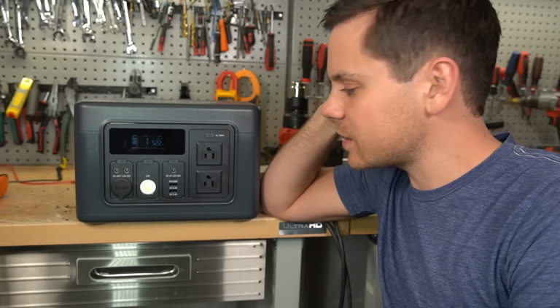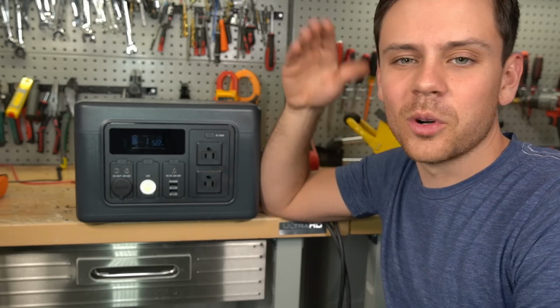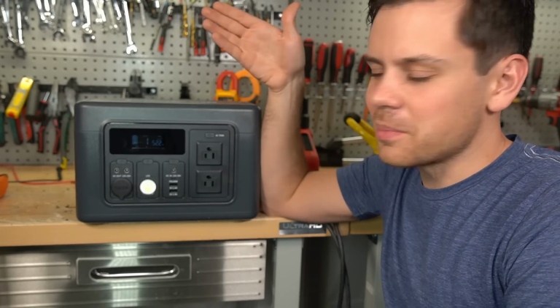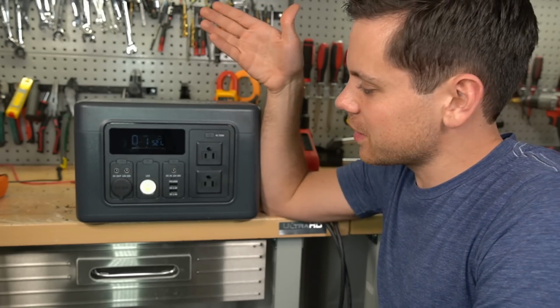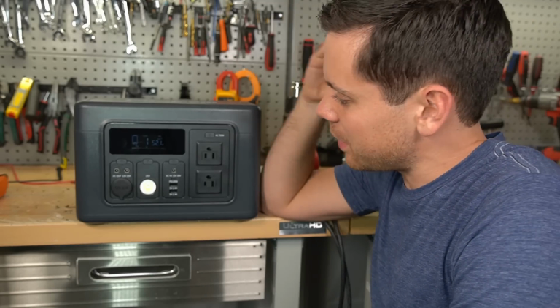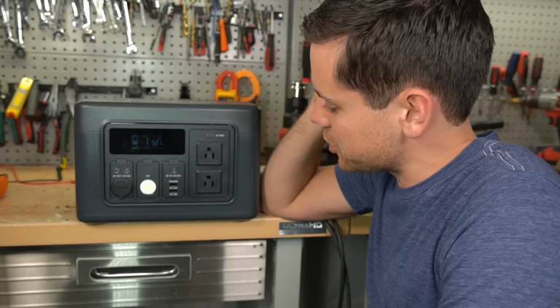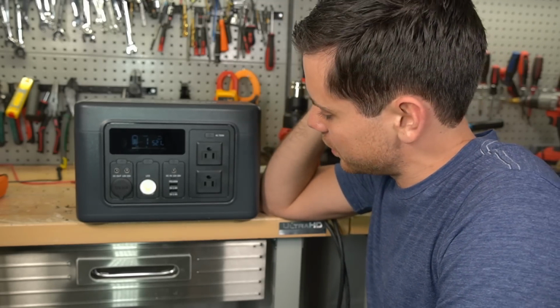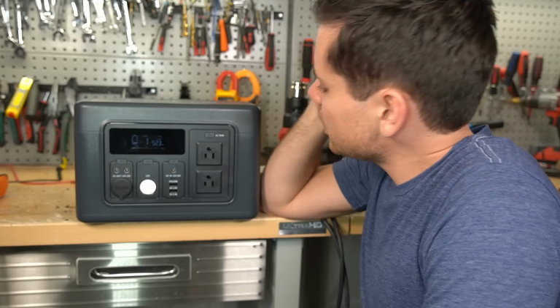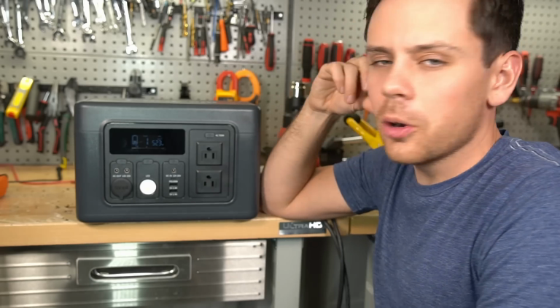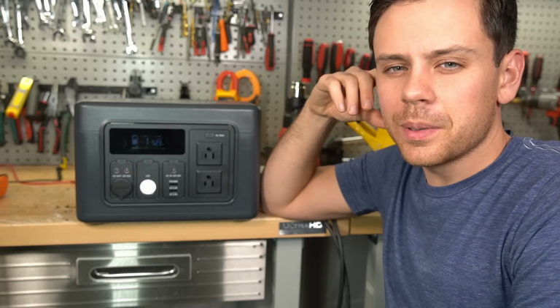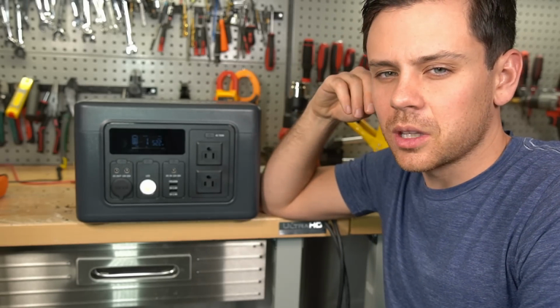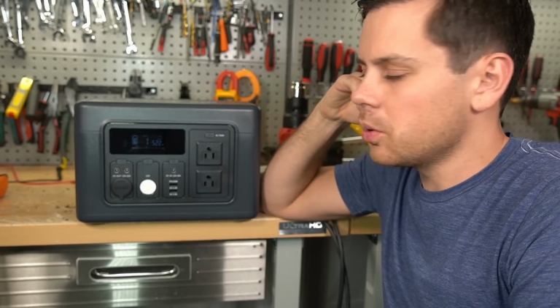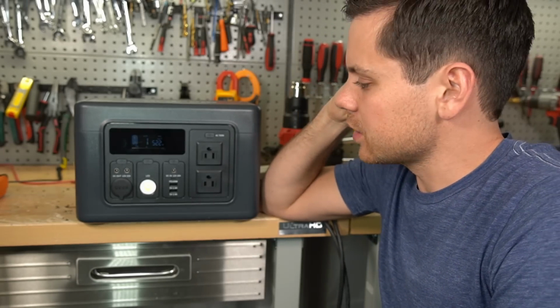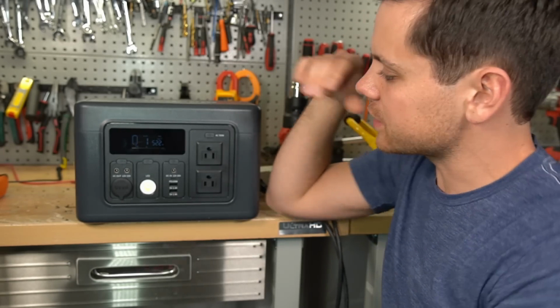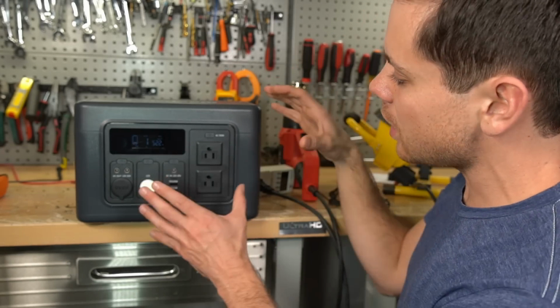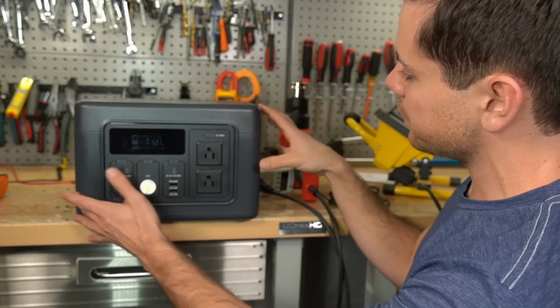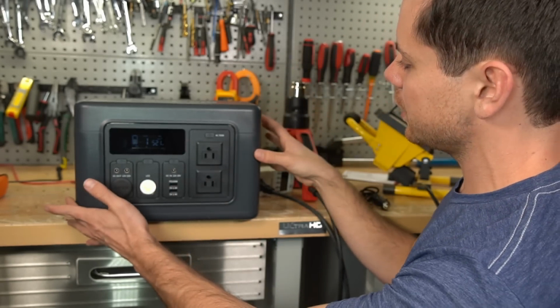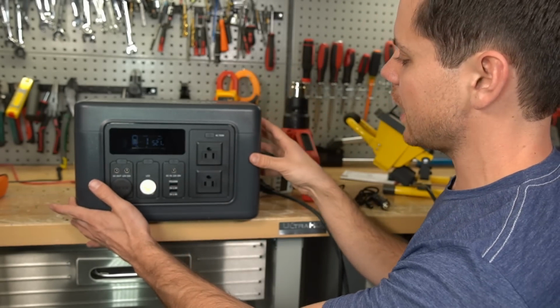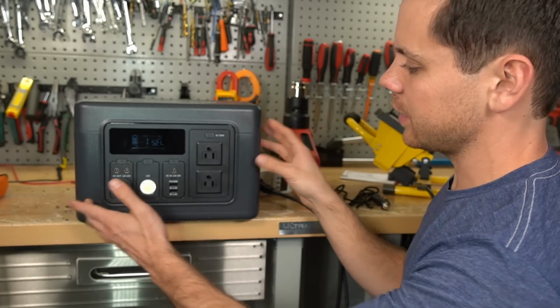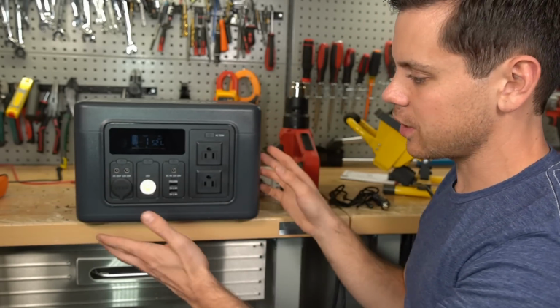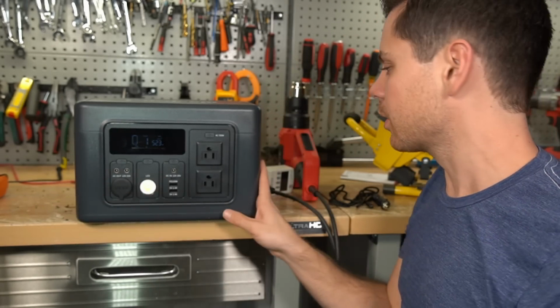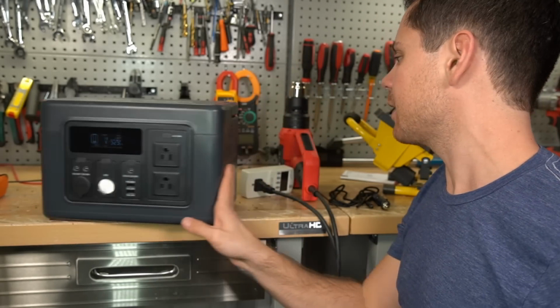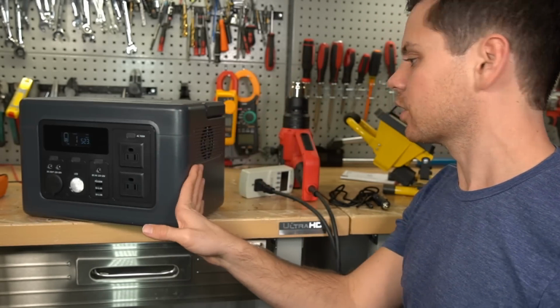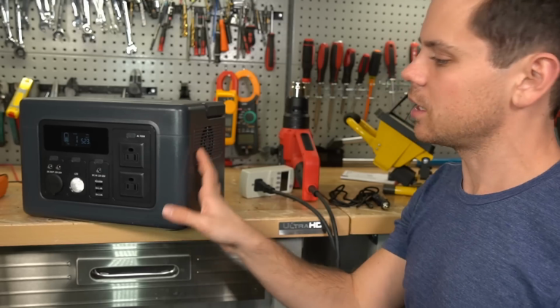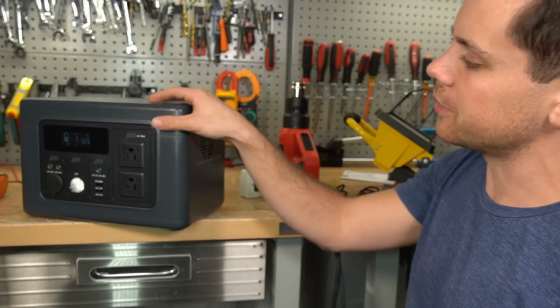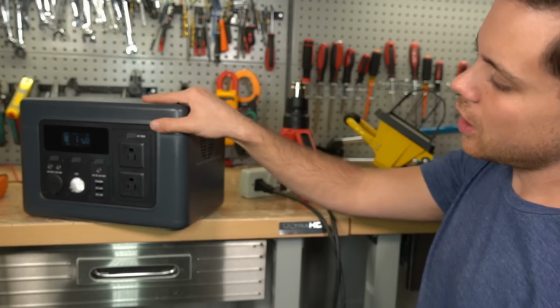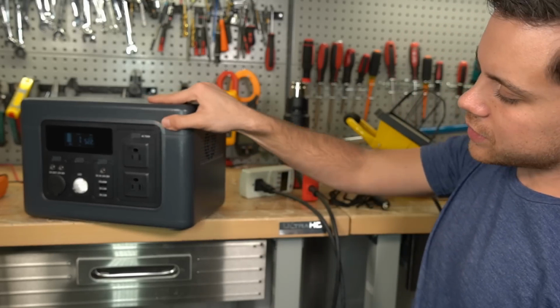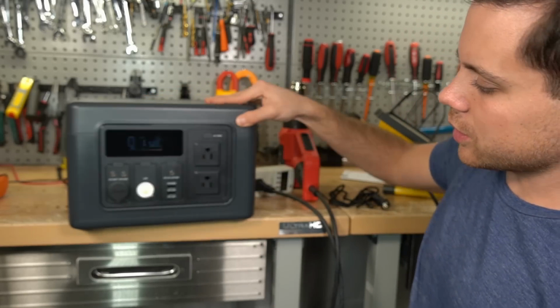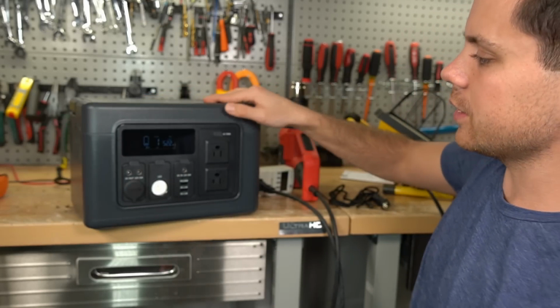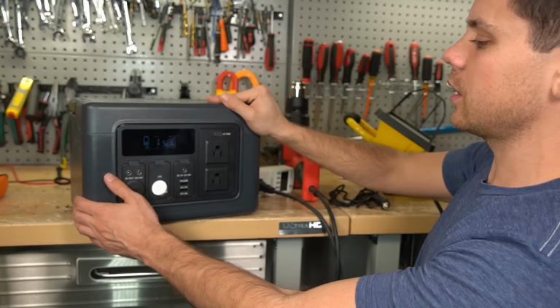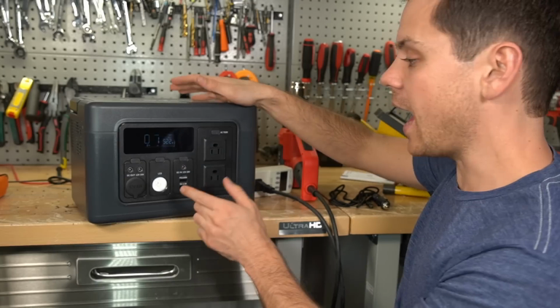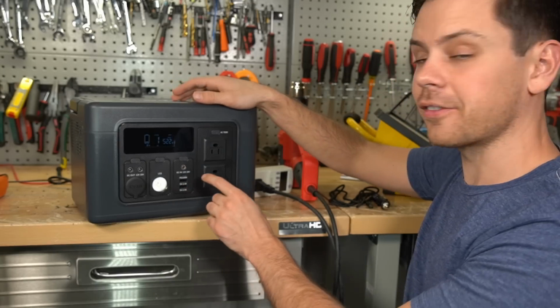Well, that's a bummer. If you can buy something that's better for cheaper, let's just open it up and see what the build quality is like, because I do not like the build quality on the outside. It looks very boring and I've never heard of this company before.